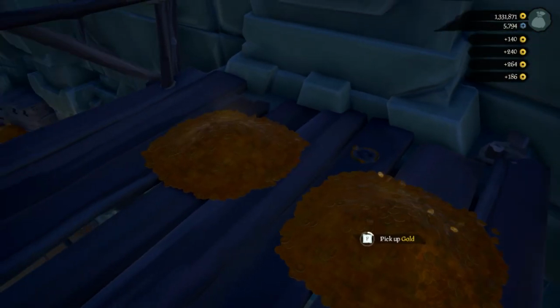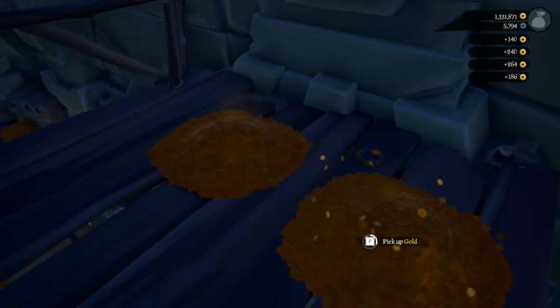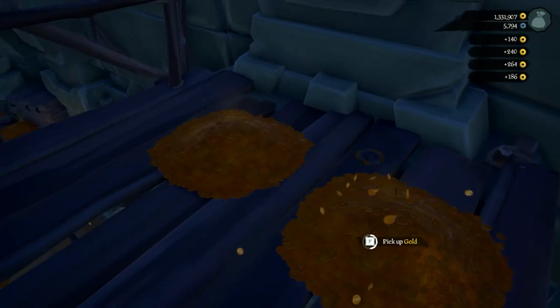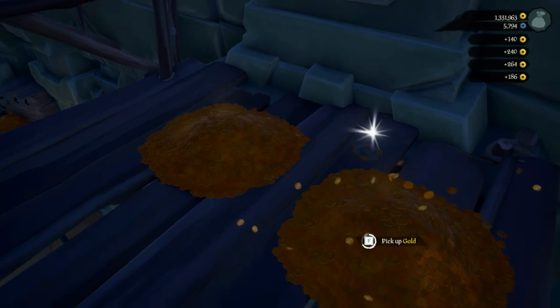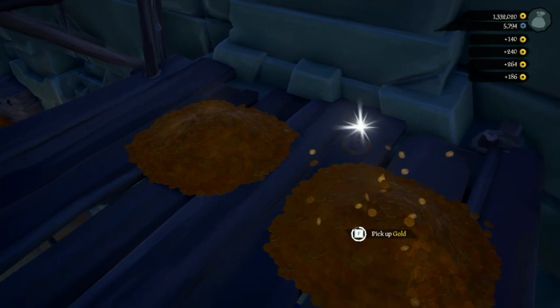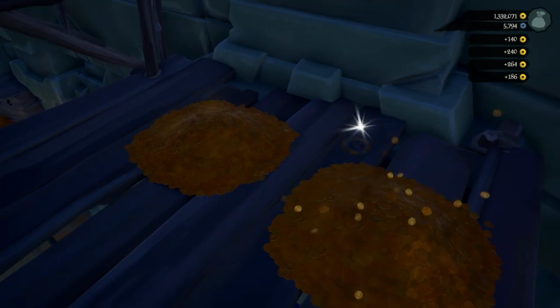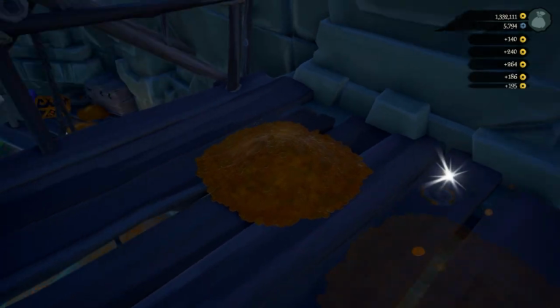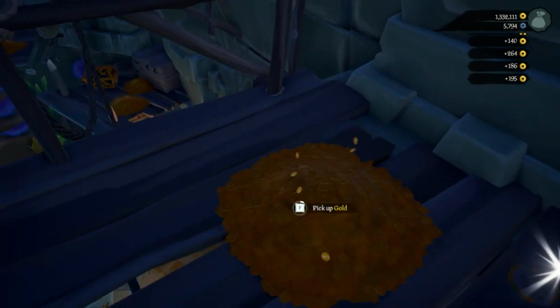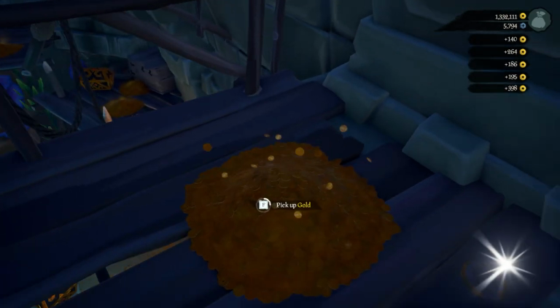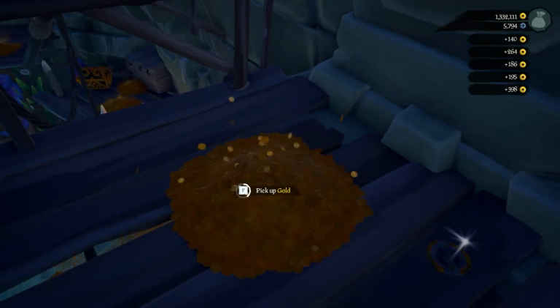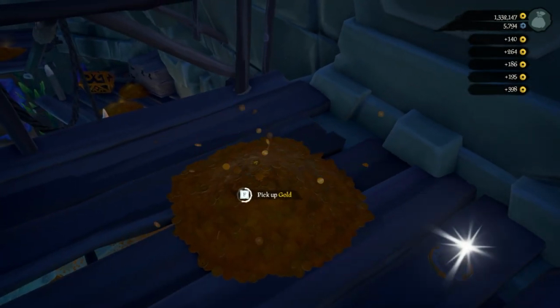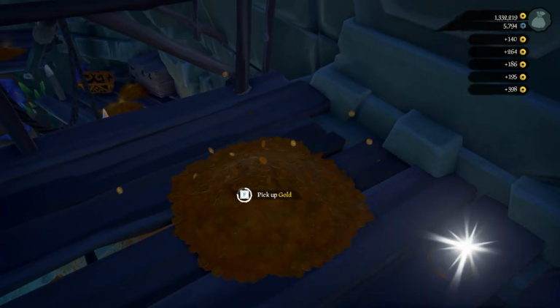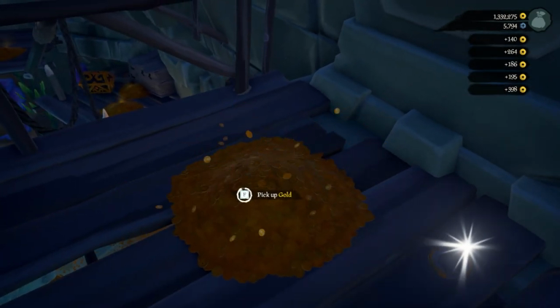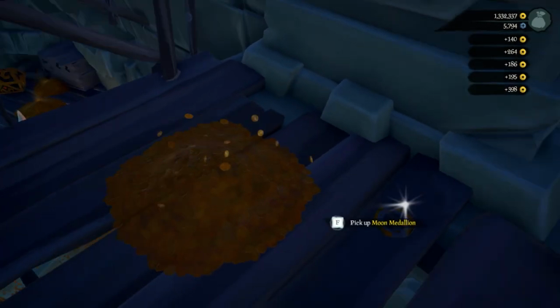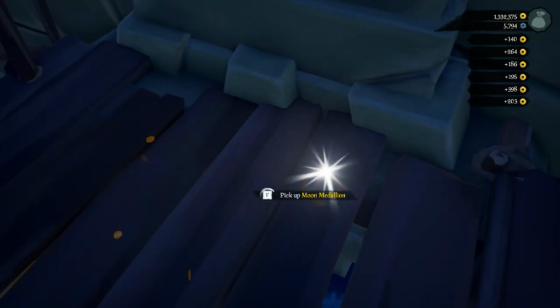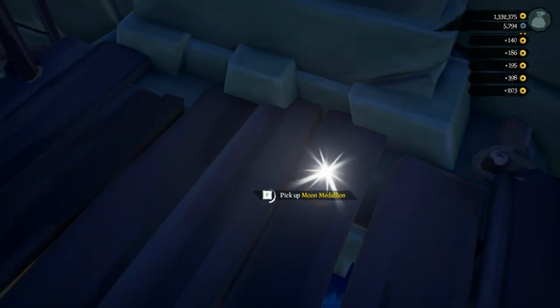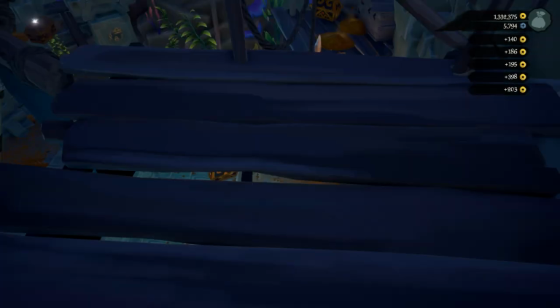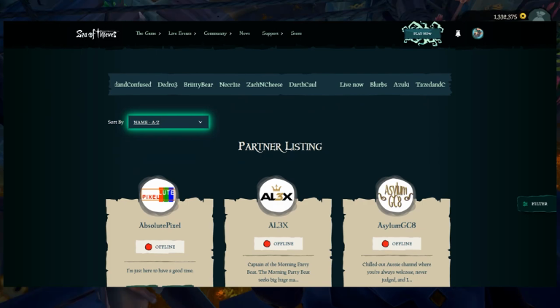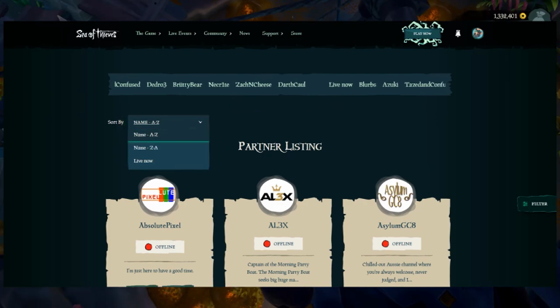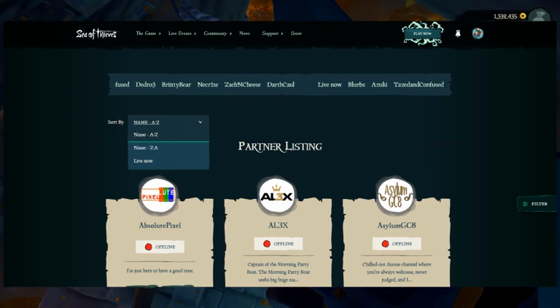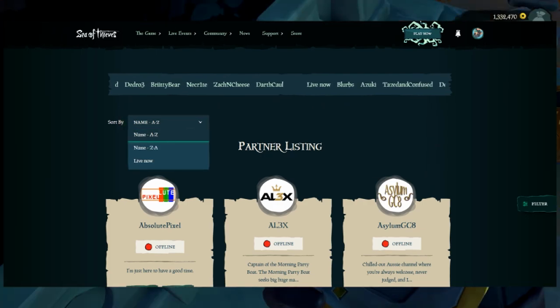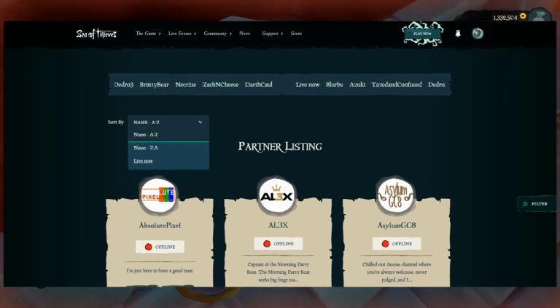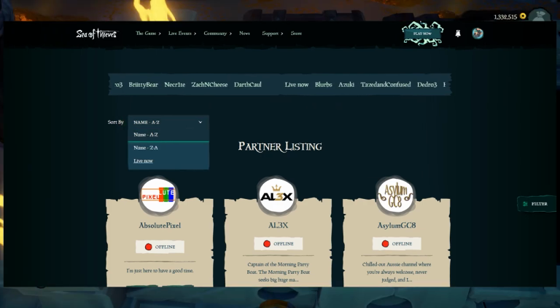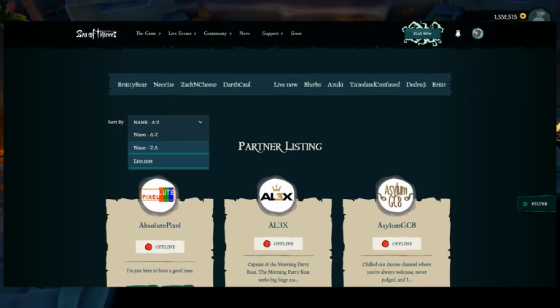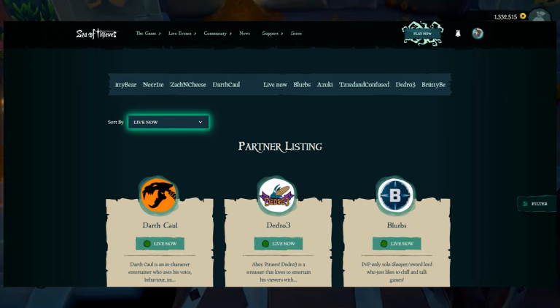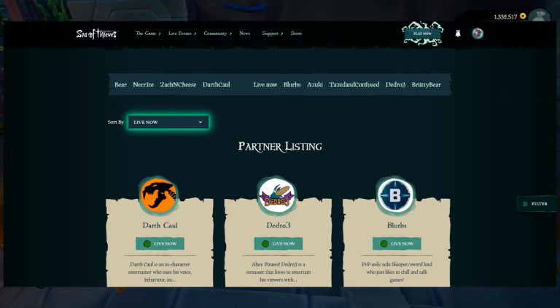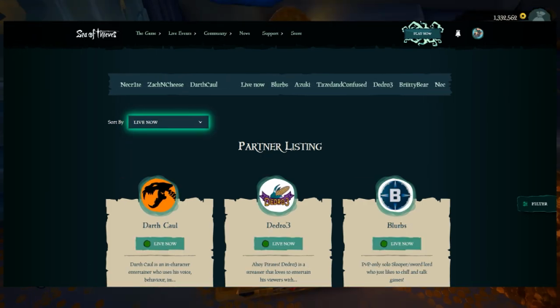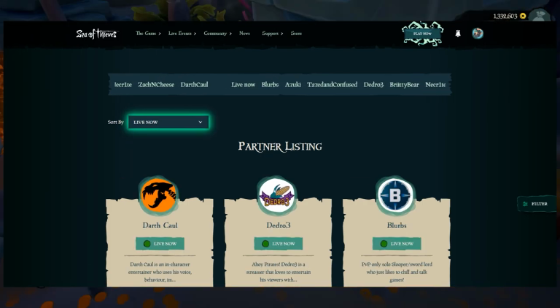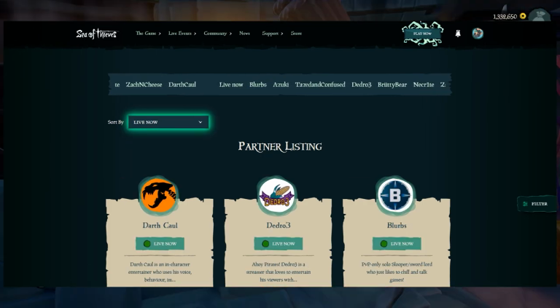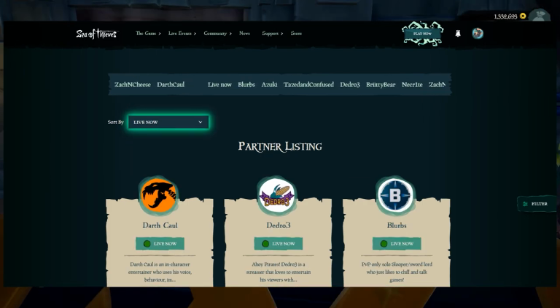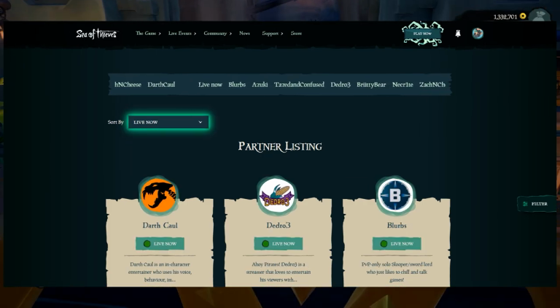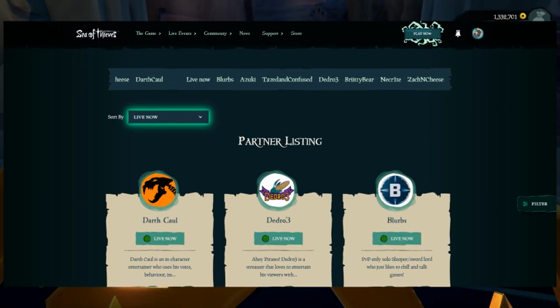Once you've done that, you're going to need to find a Sea of Thieves partner streamer. The best way to do this is to go to the second link in the description — the Sea of Thieves partner directory — and hit sort by live now, then click on their Twitch icon and that'll bring you to their Twitch.